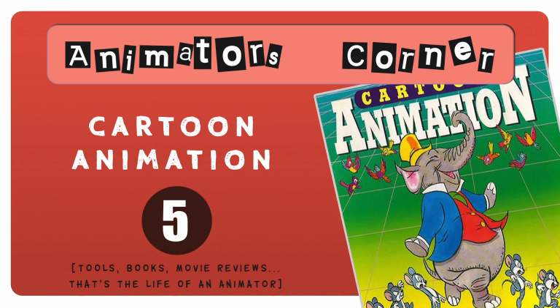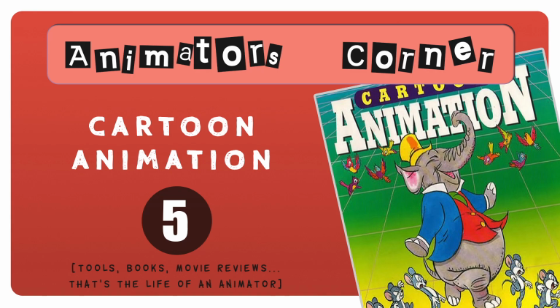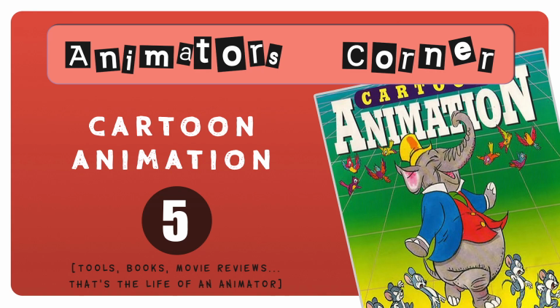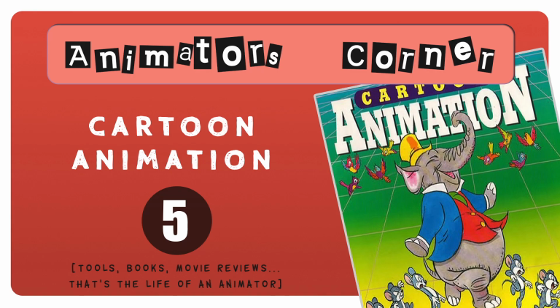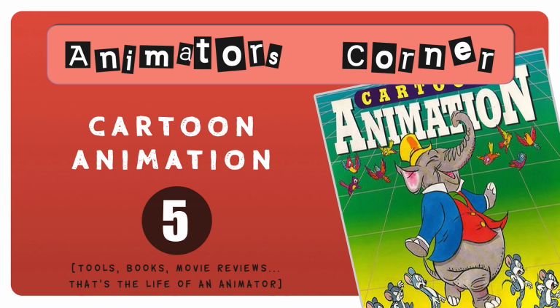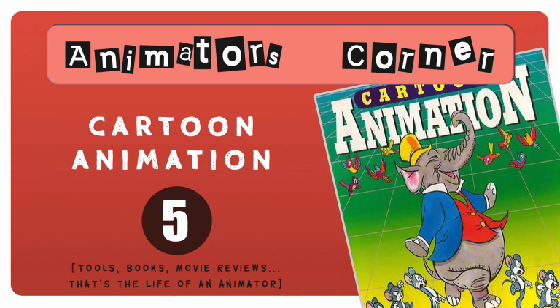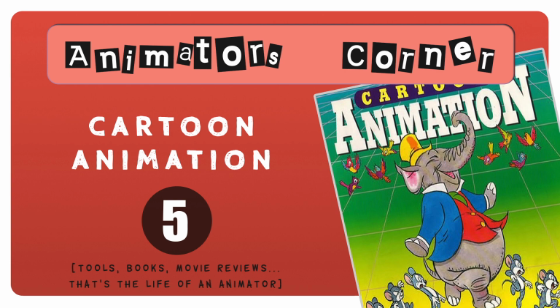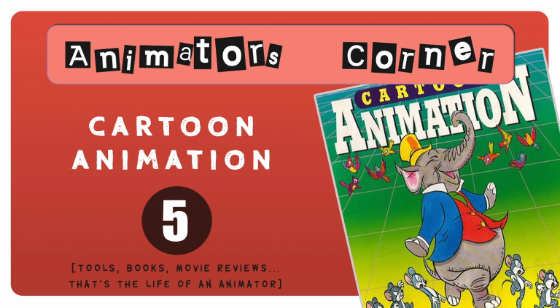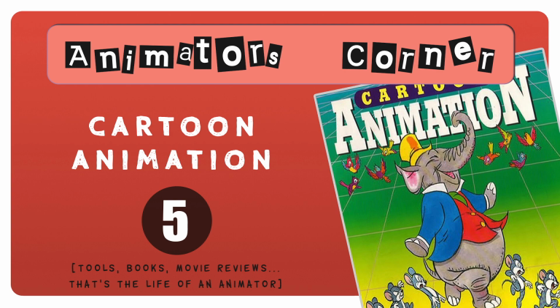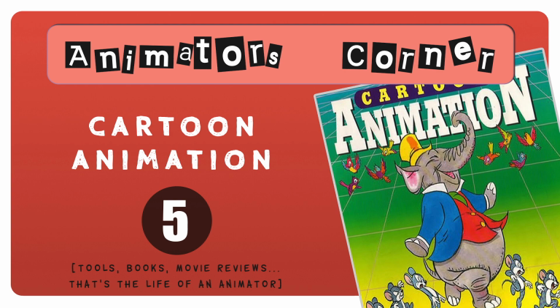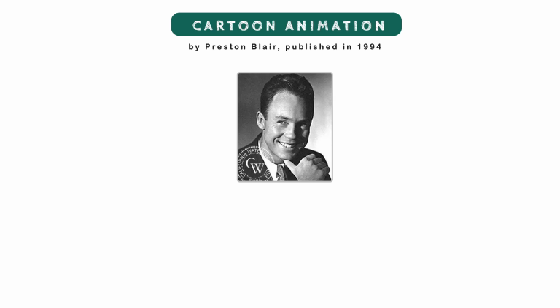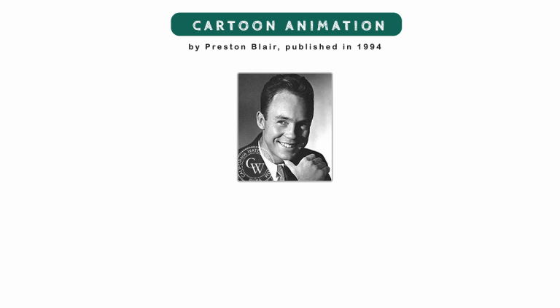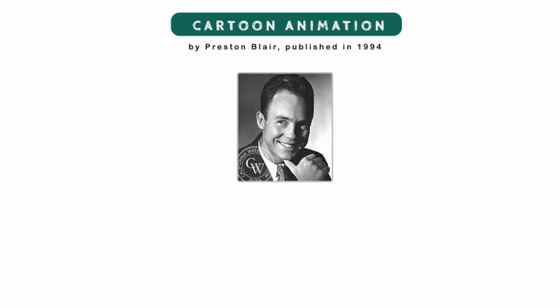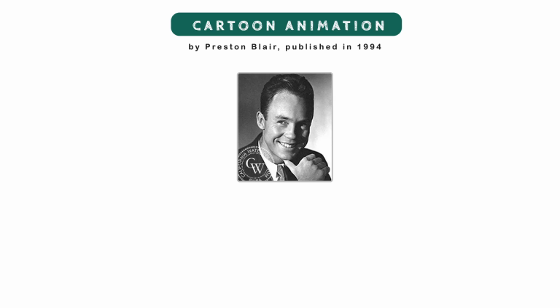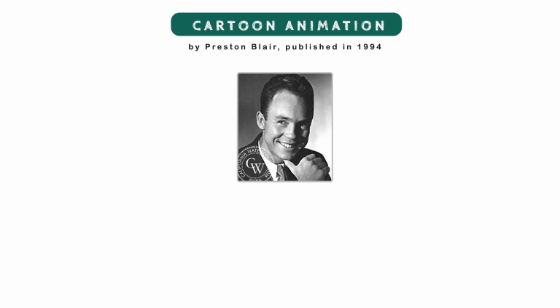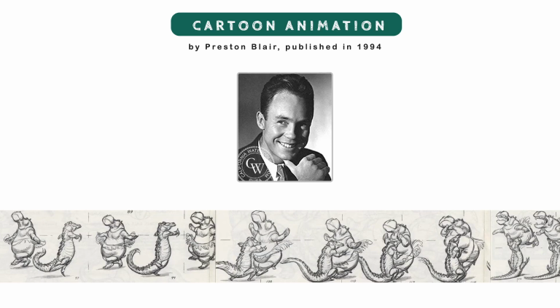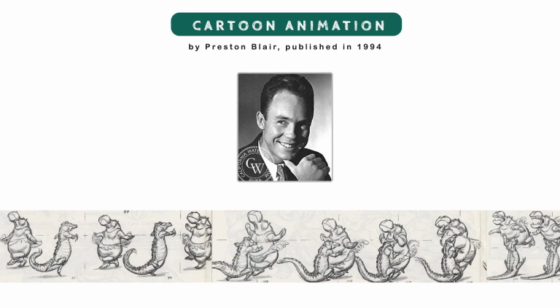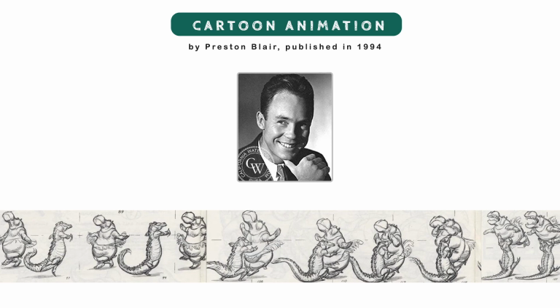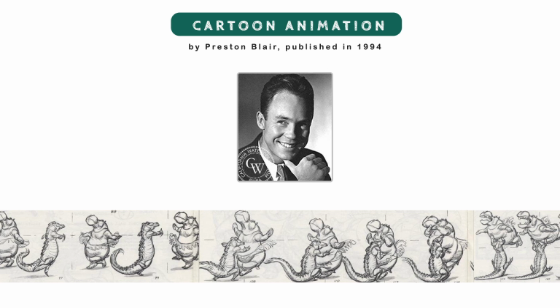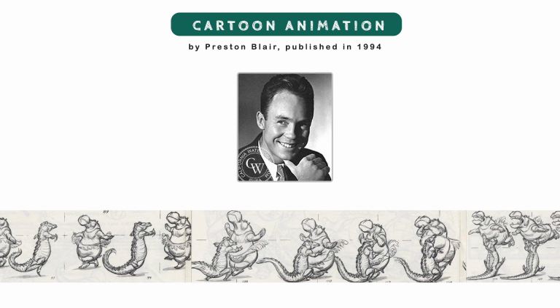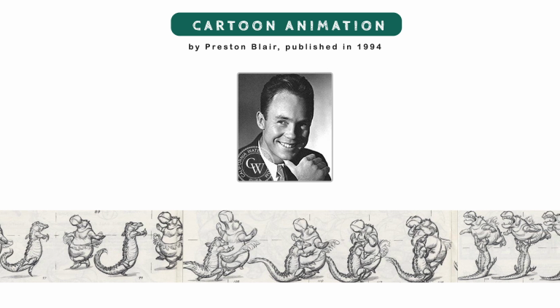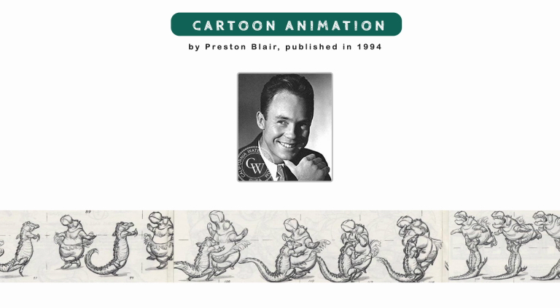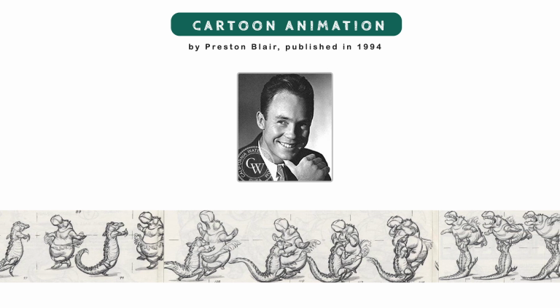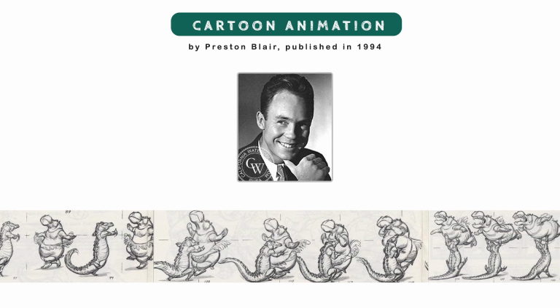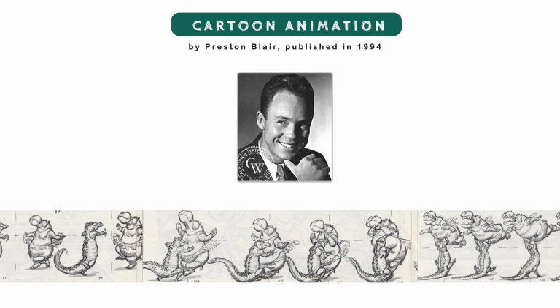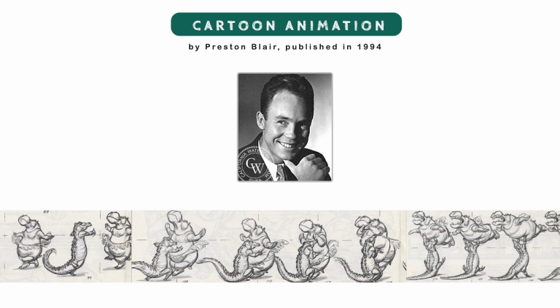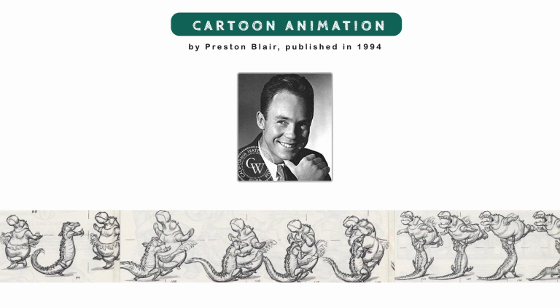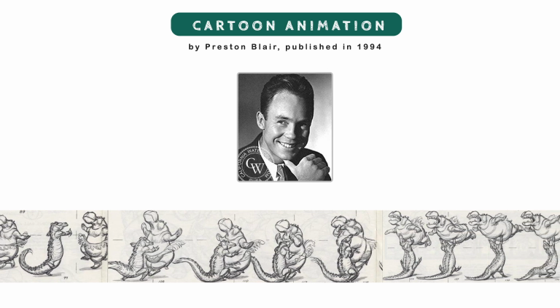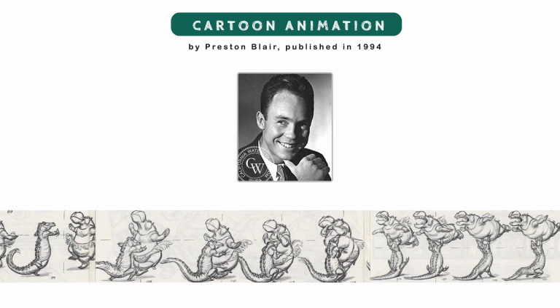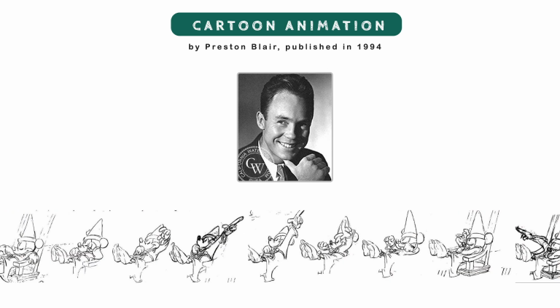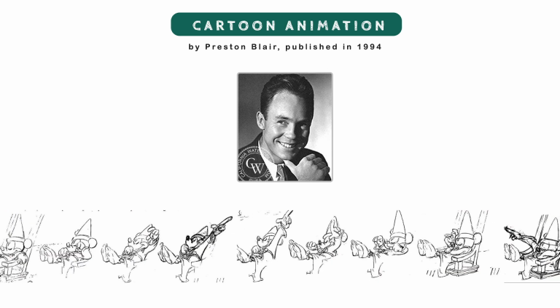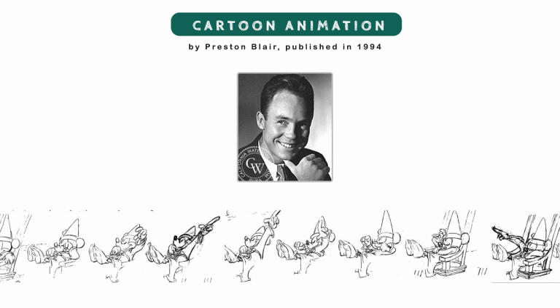Another must-have book for our animation show: Cartoon Animation by Preston Blair, published in 1994. Blair worked for Disney and was the animator for the hippo dance in Fantasia and the sequence of Mickey Mouse in The Sorcerer's Apprentice.